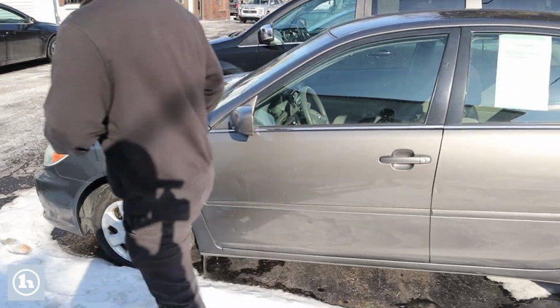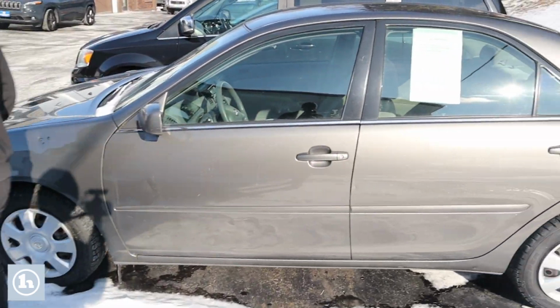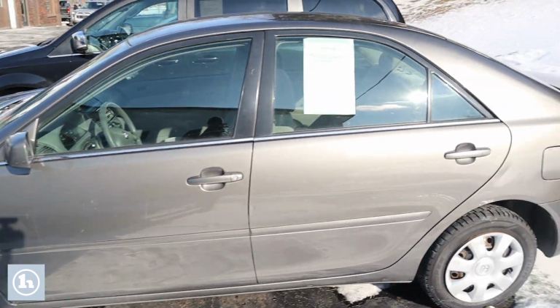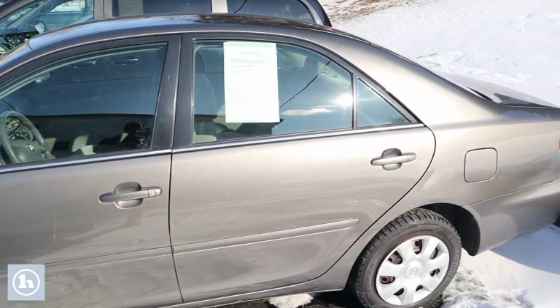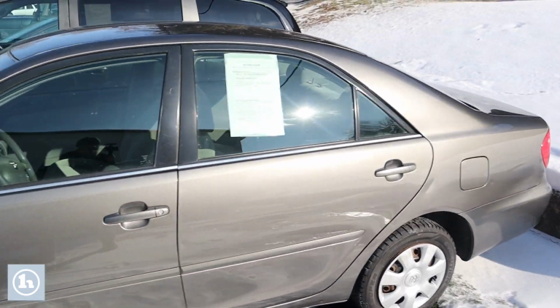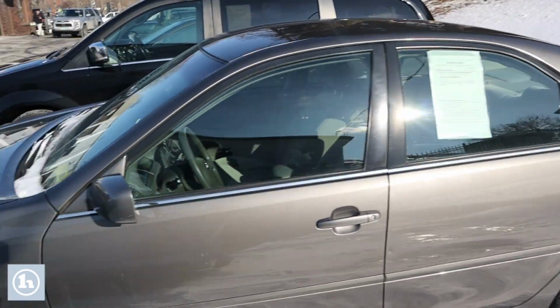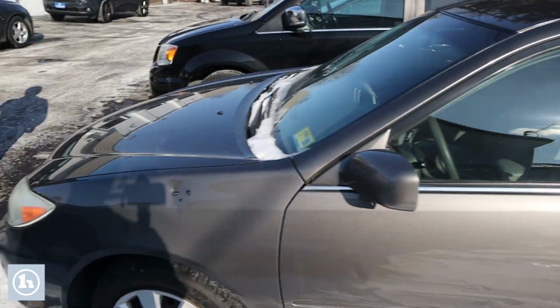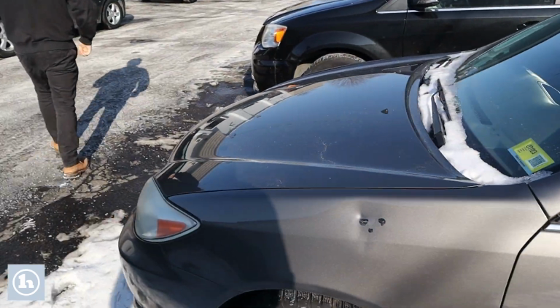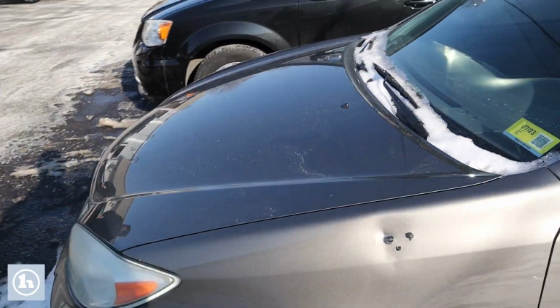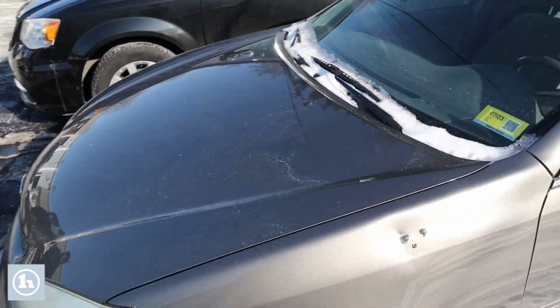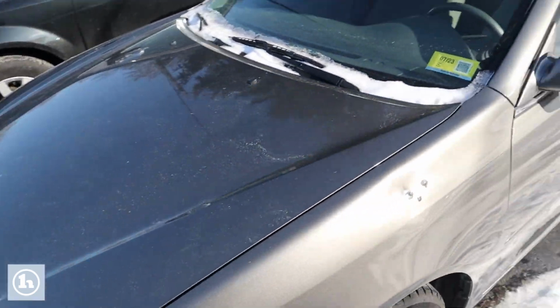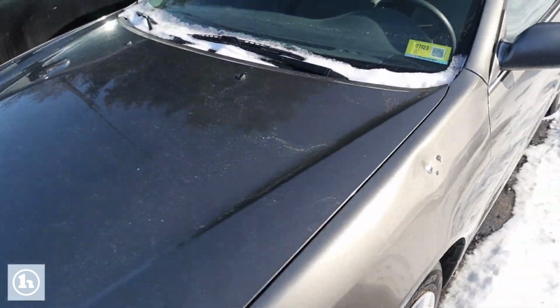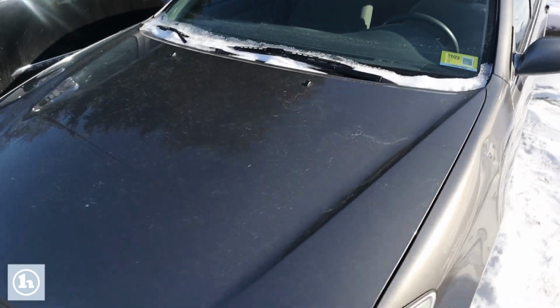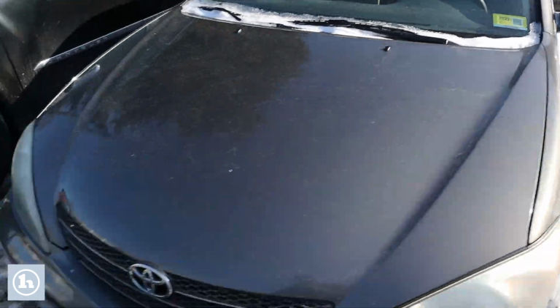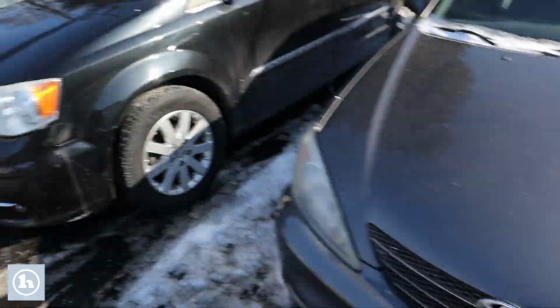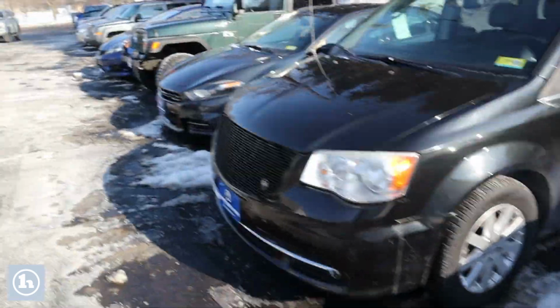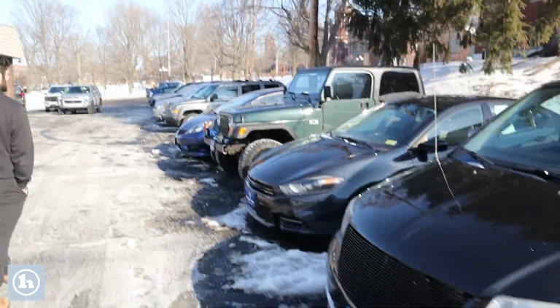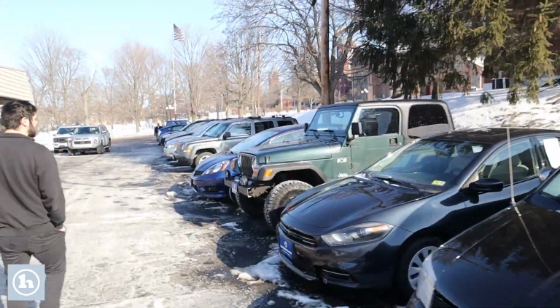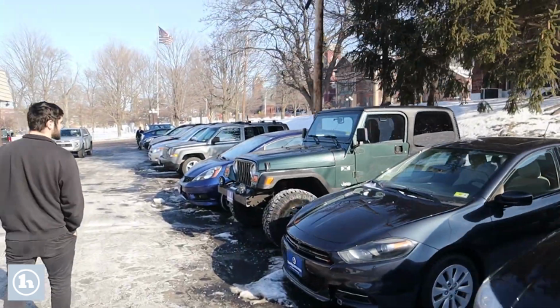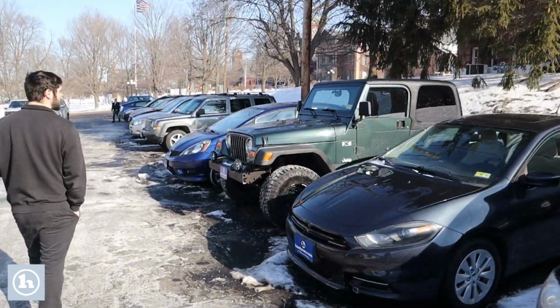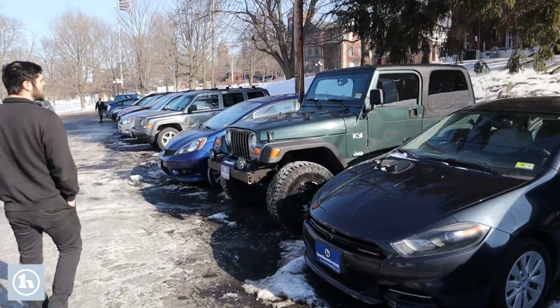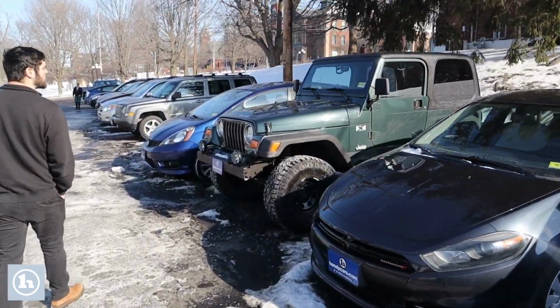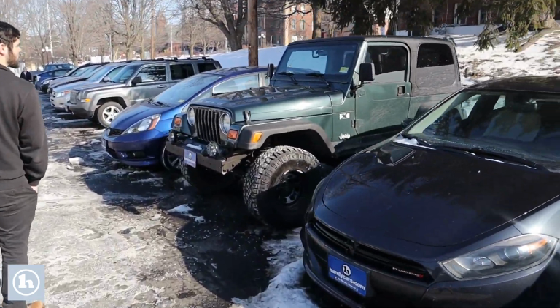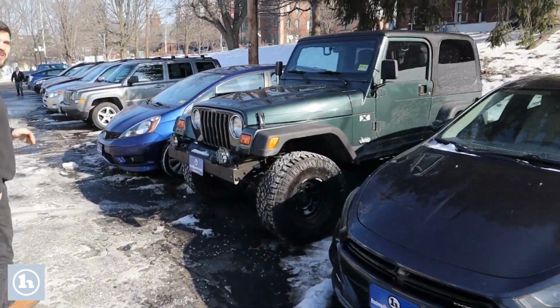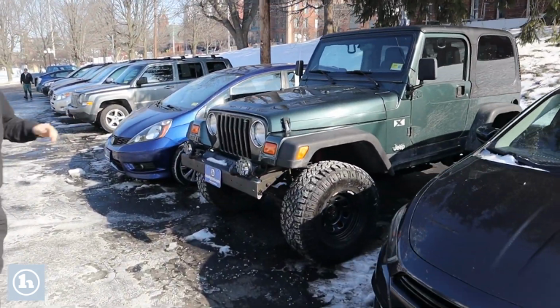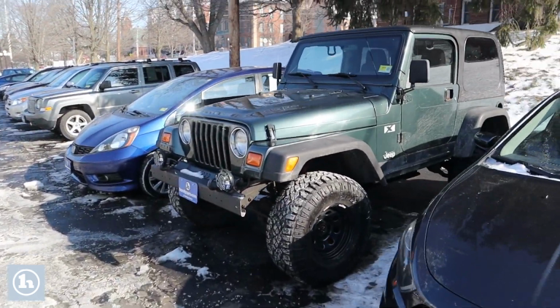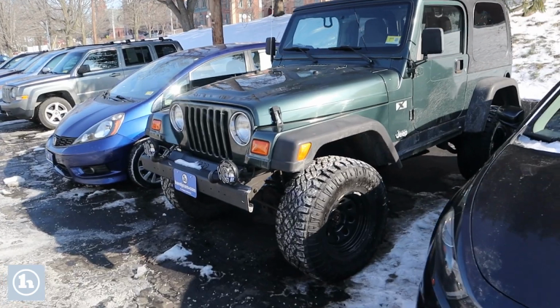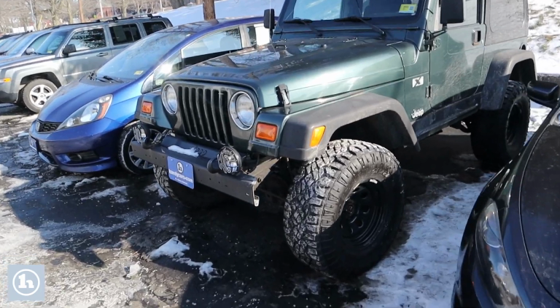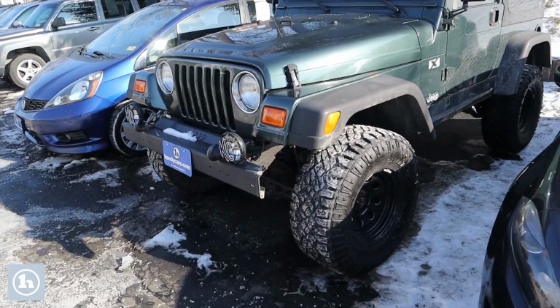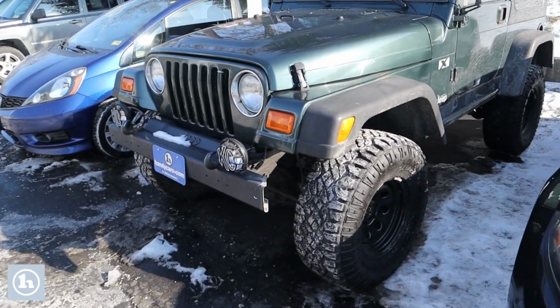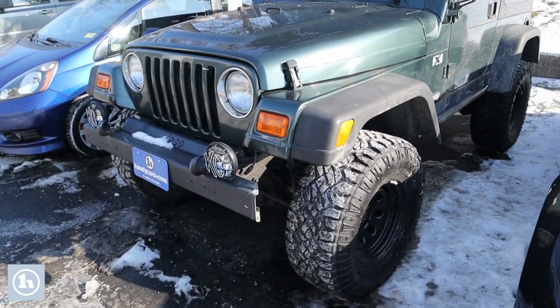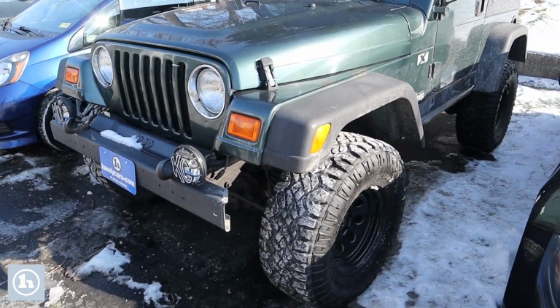And then we'll make our way over here to the 03 Wrangler. Really cool vehicle — you got a set of 33 Duratrac tires on there, two-door, of course, five-speed manual. Once again, part of our as-is lineup.